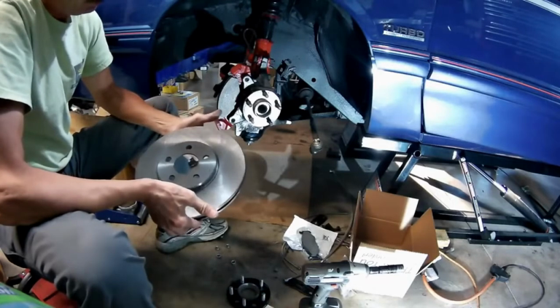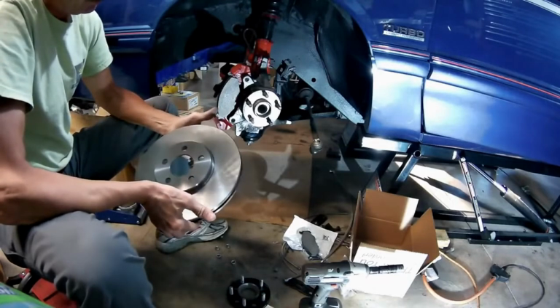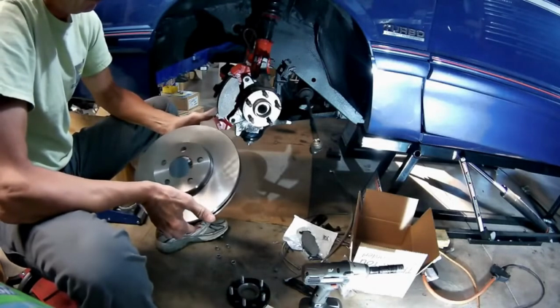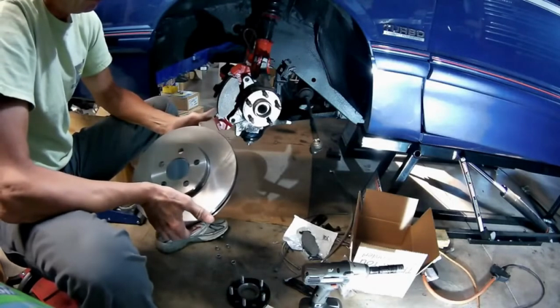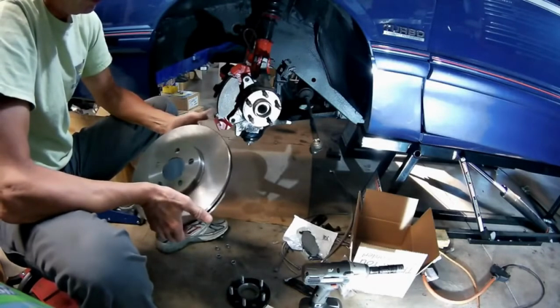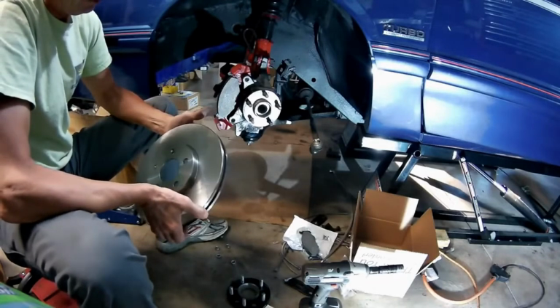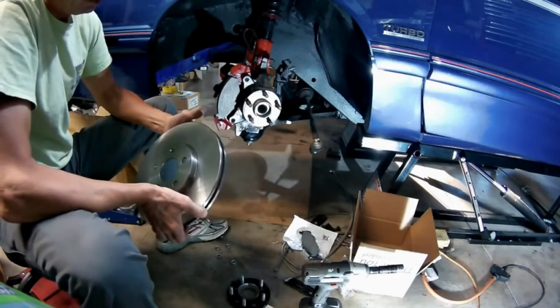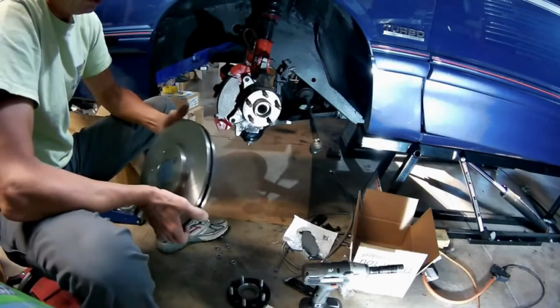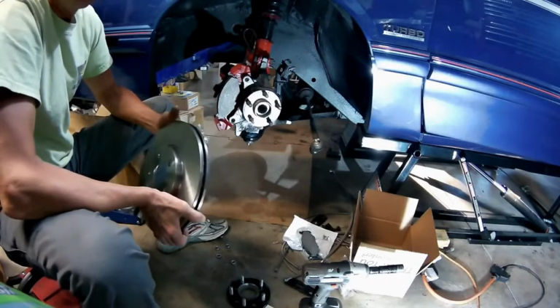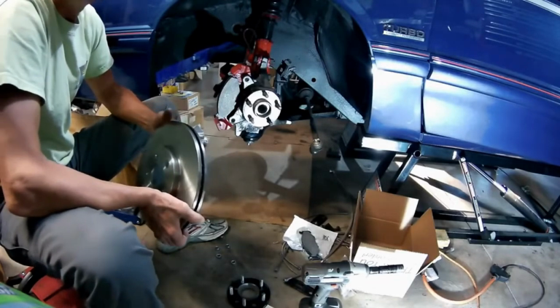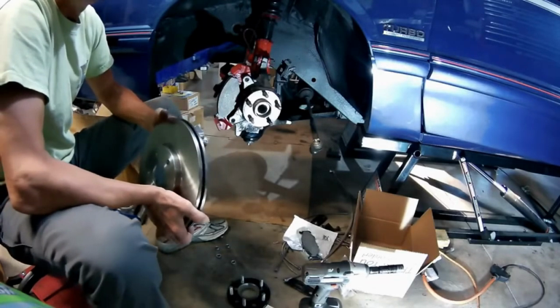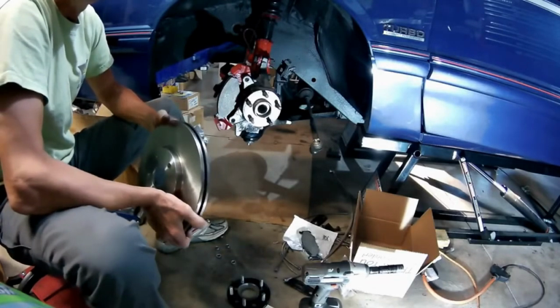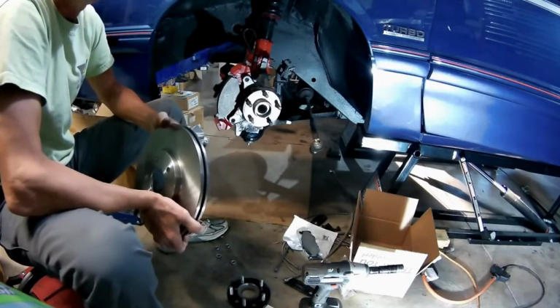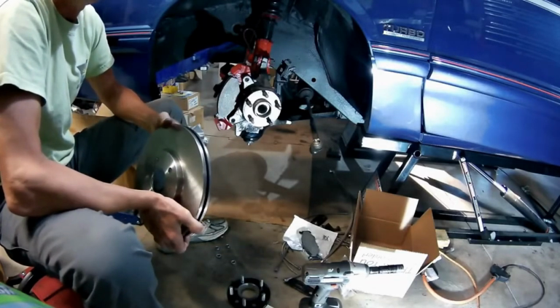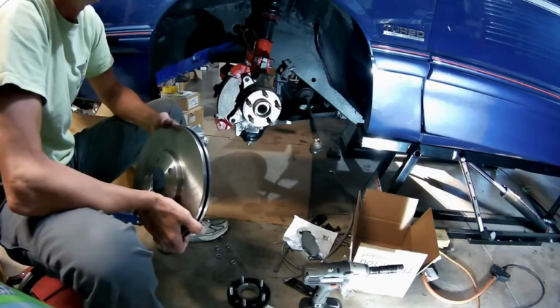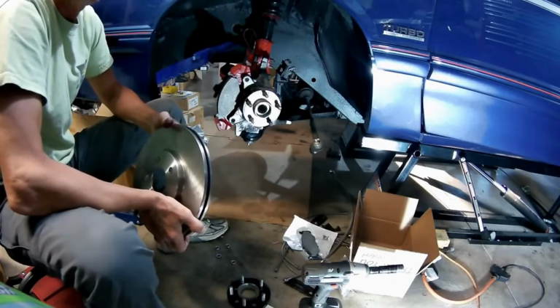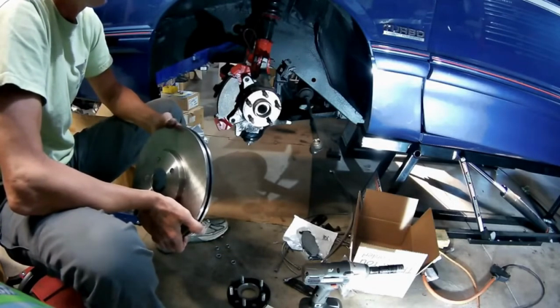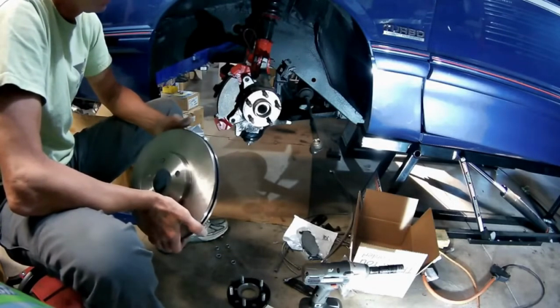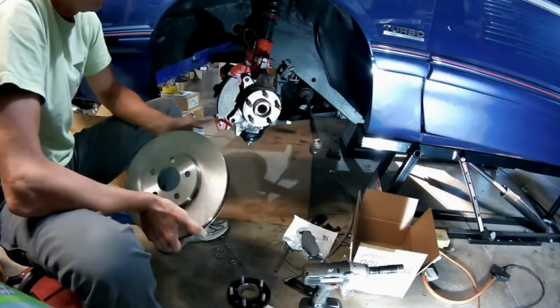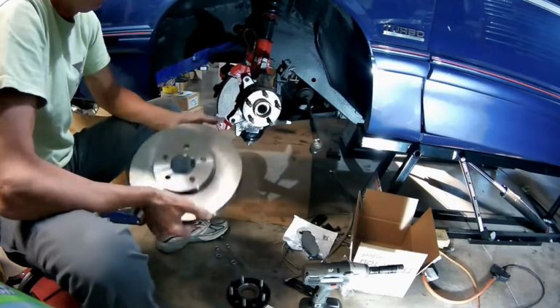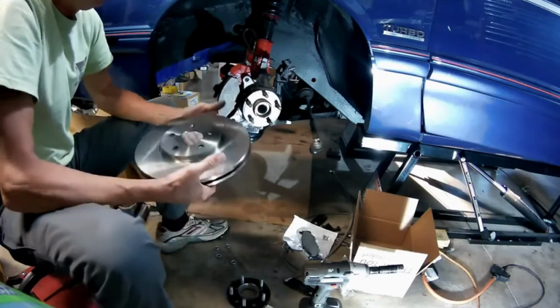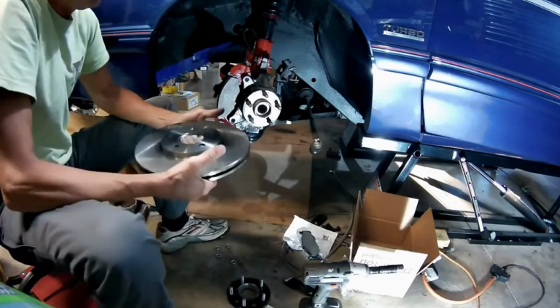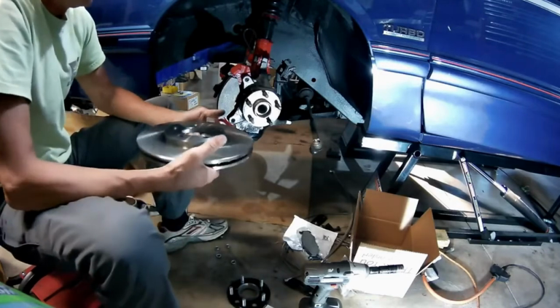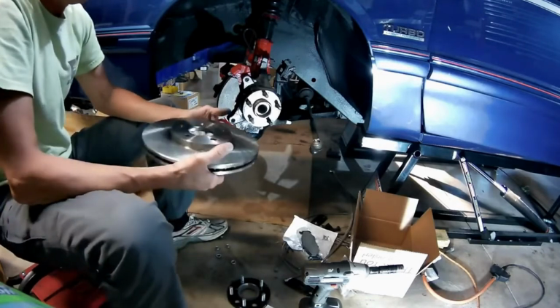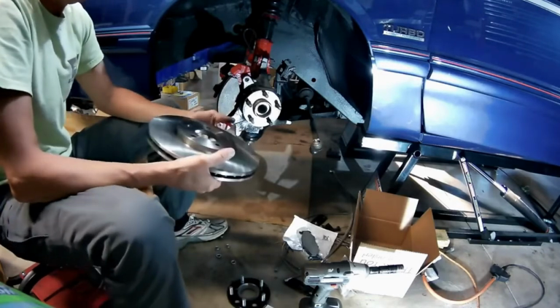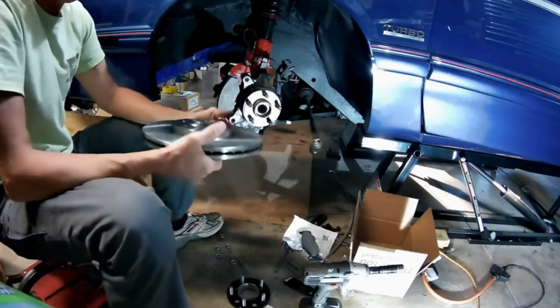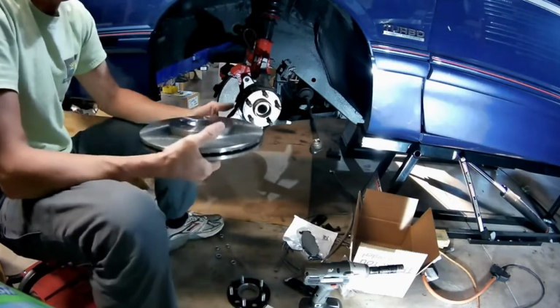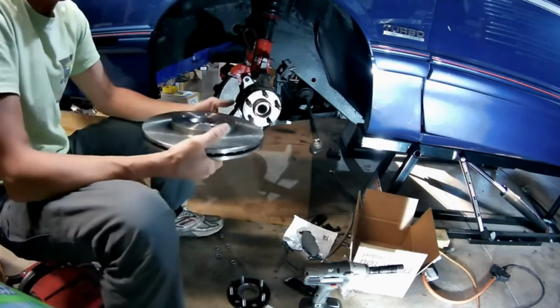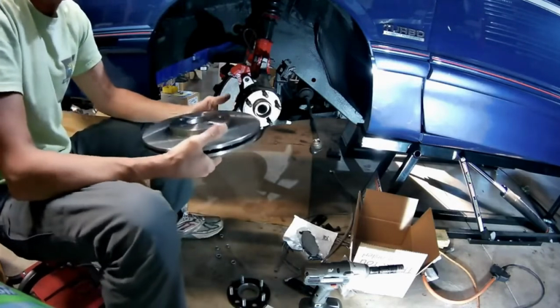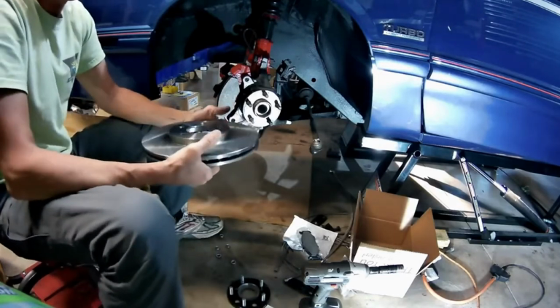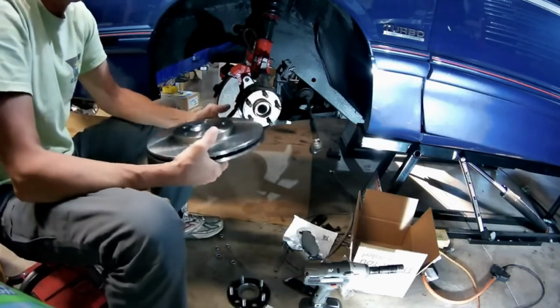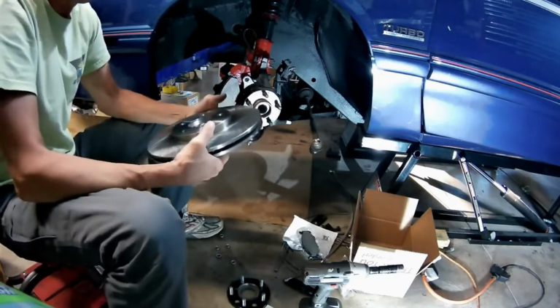You can also get Neon rotors that are 23mm. I can't remember what engine size, but they do come in both 23mm and 28mm.